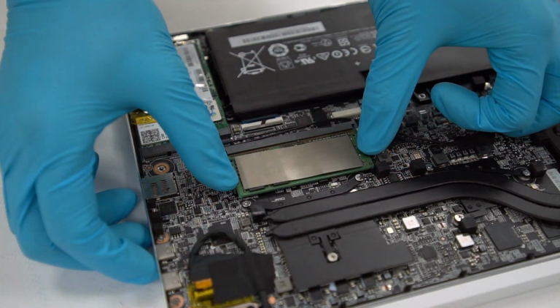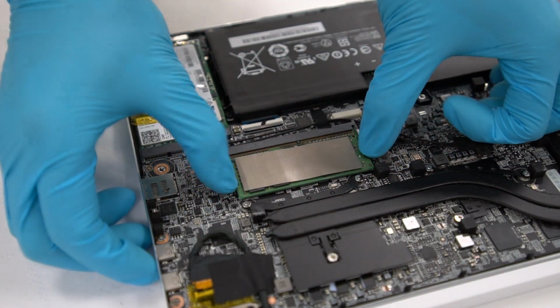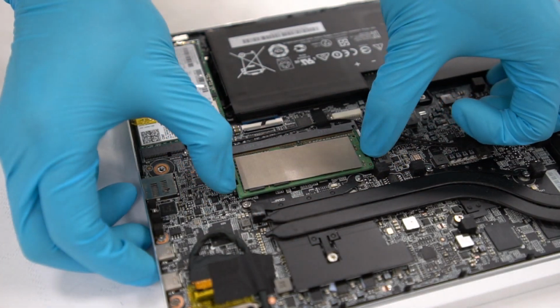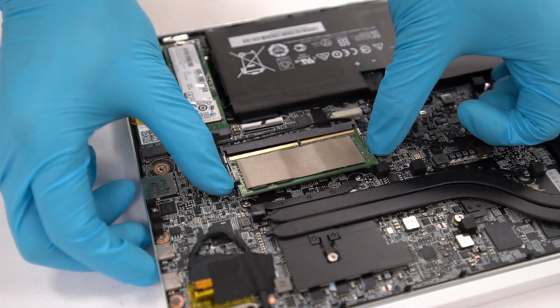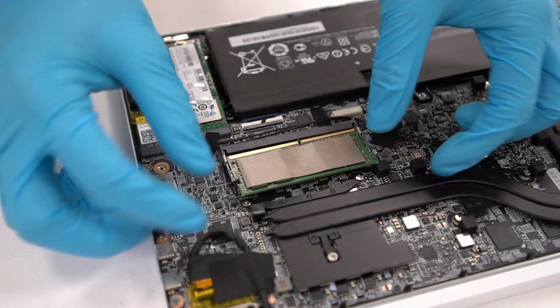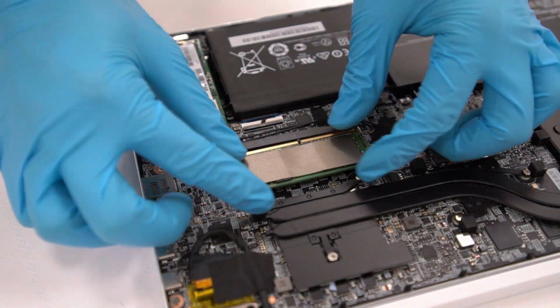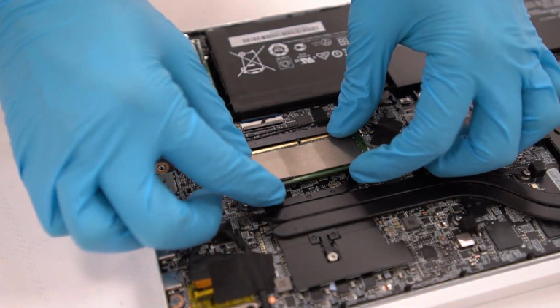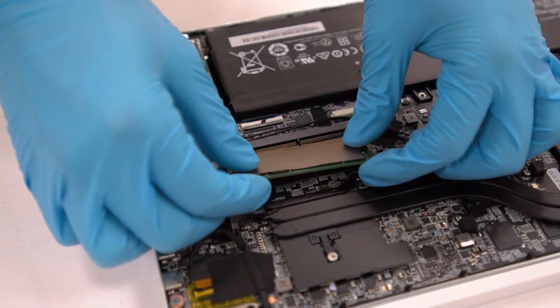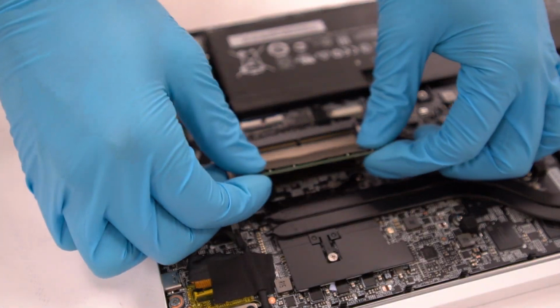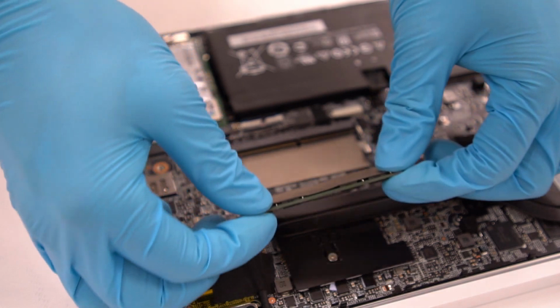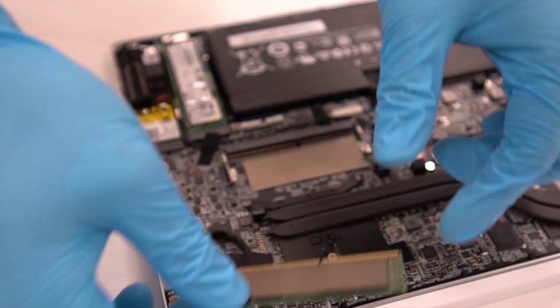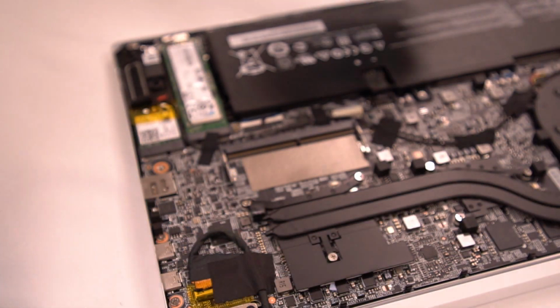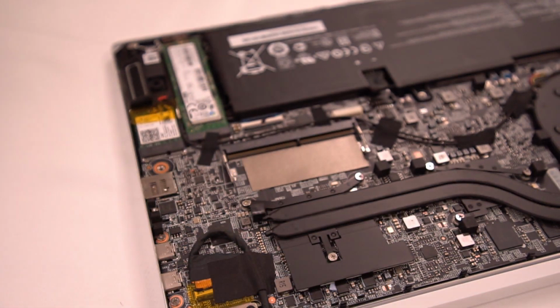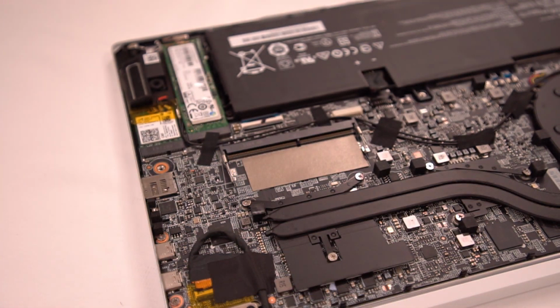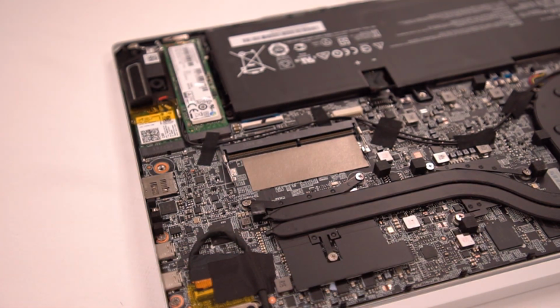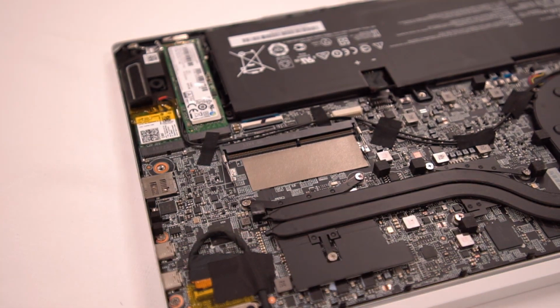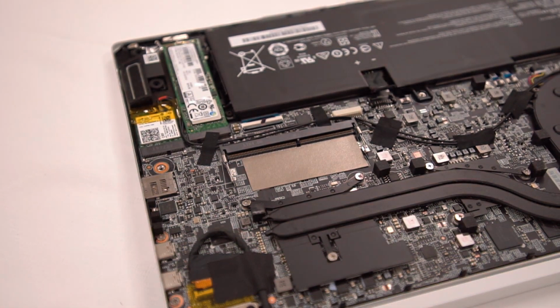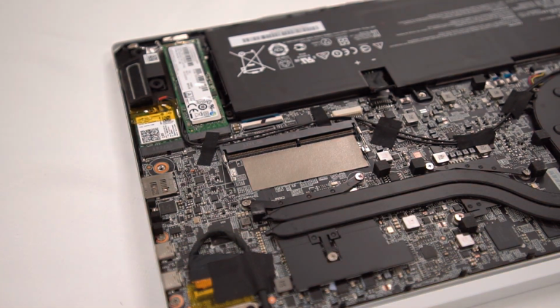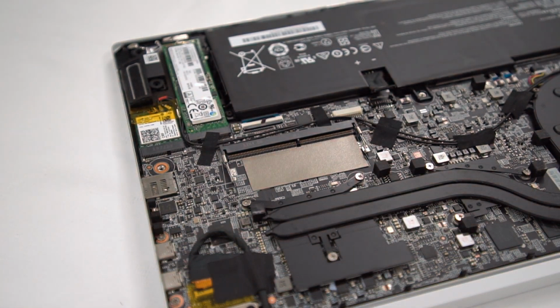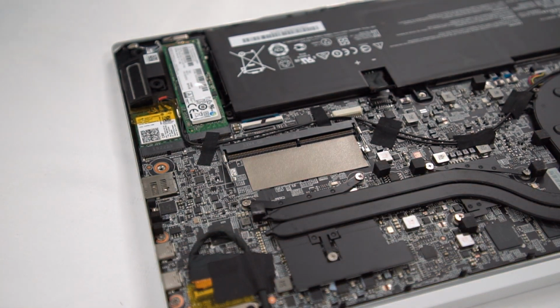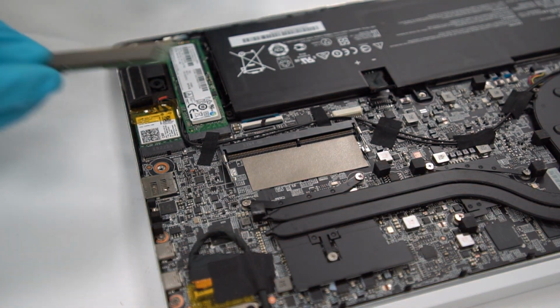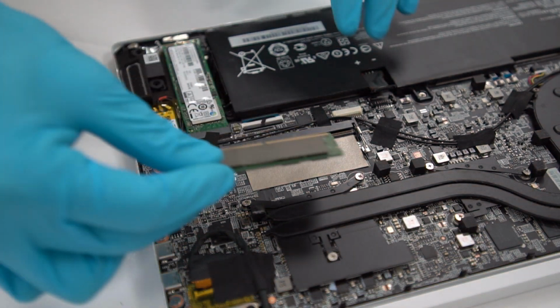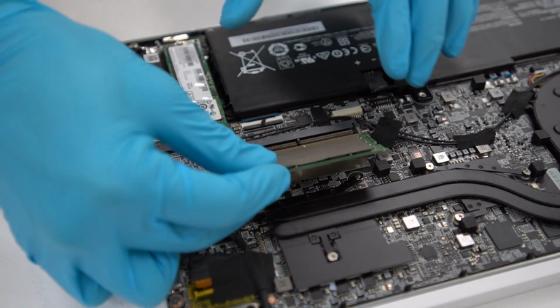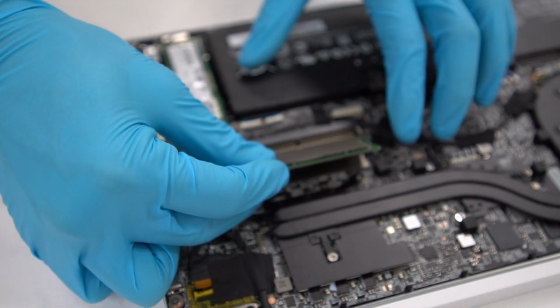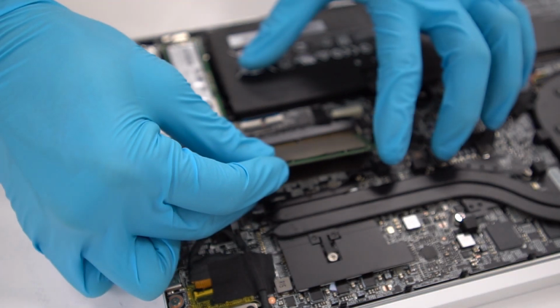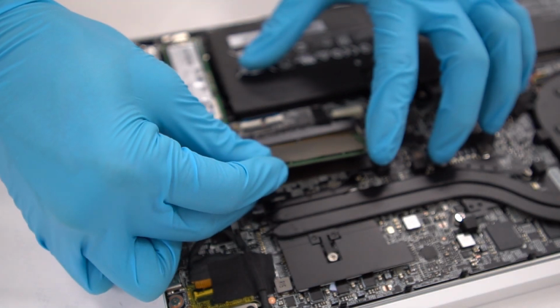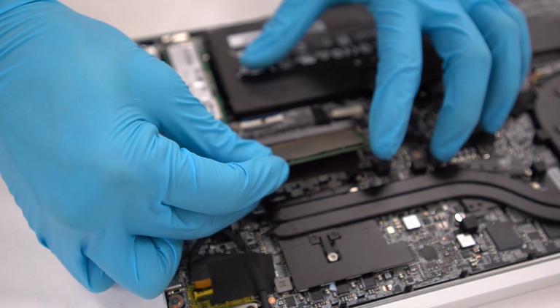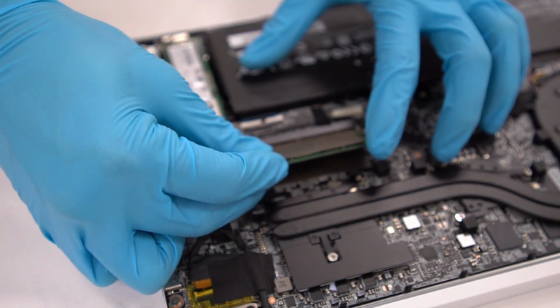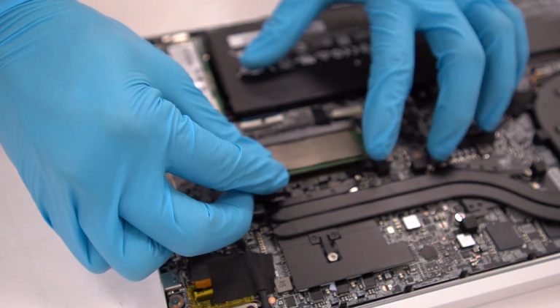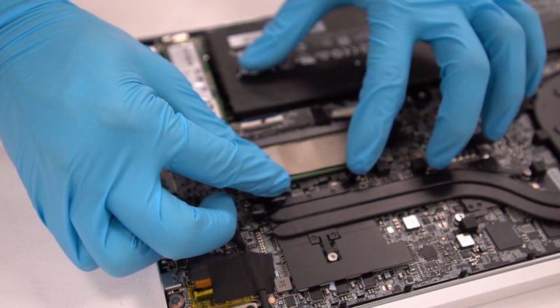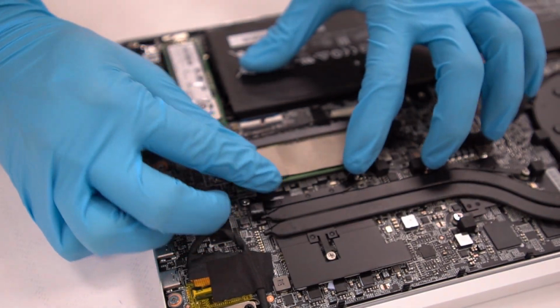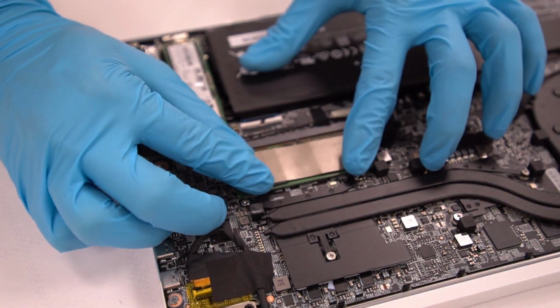After that, unplug it at an angle of about 45 degrees. If you would like to upgrade RAM, it's better to use two of the same branded specs to avoid compatibility issues.